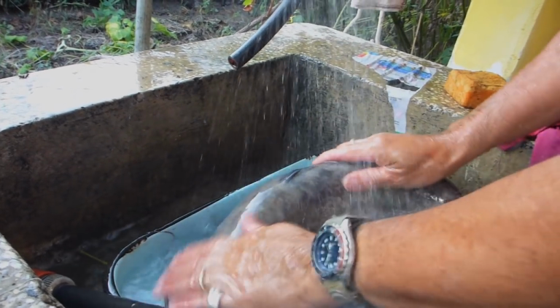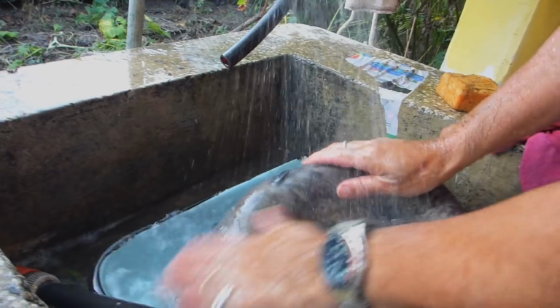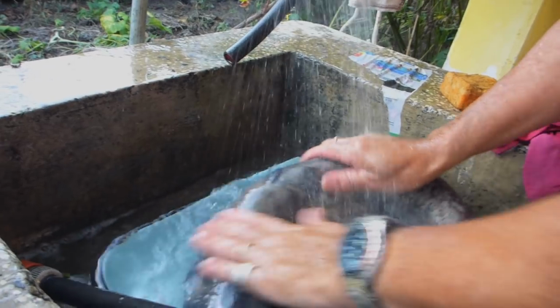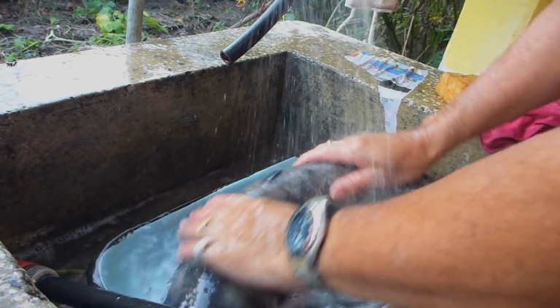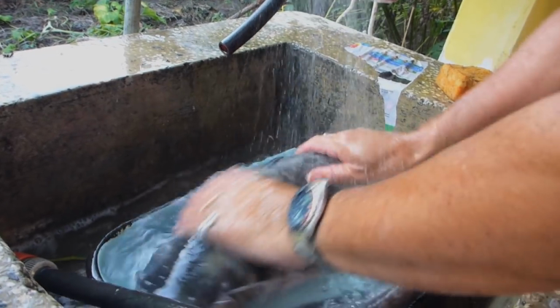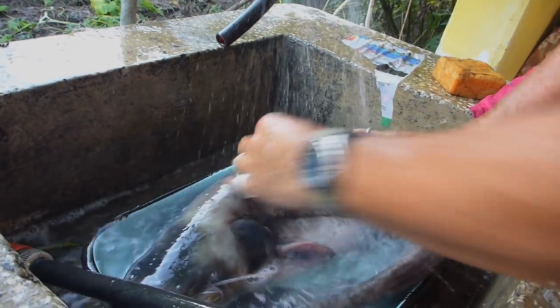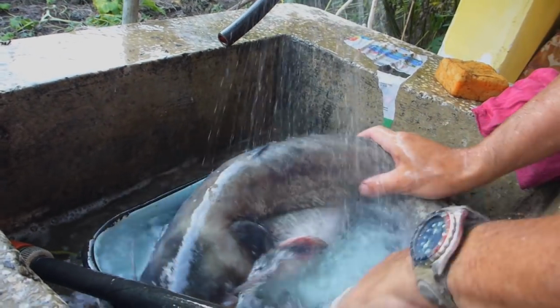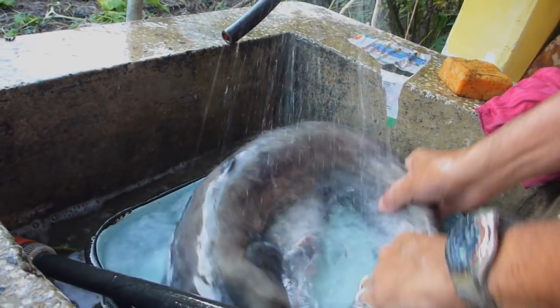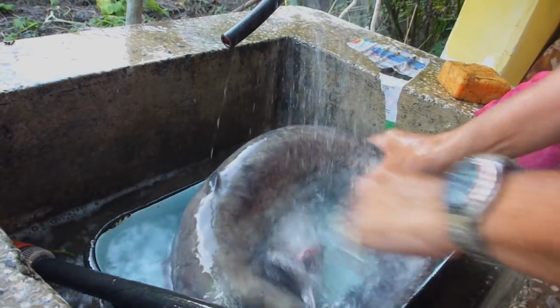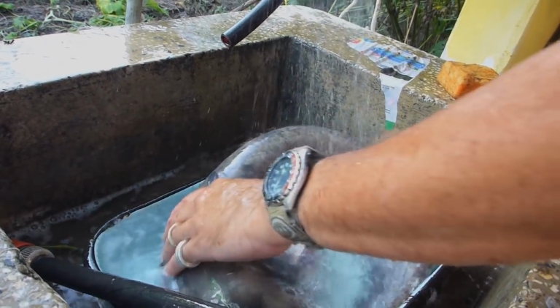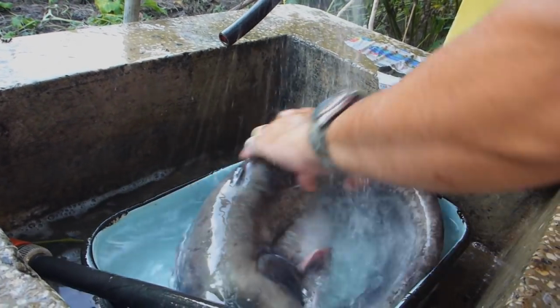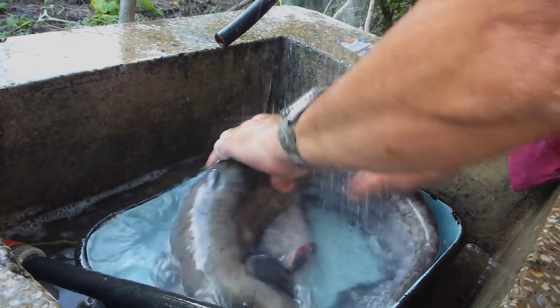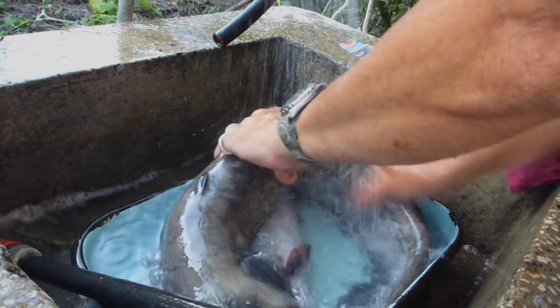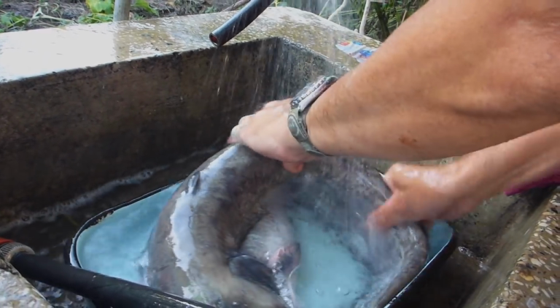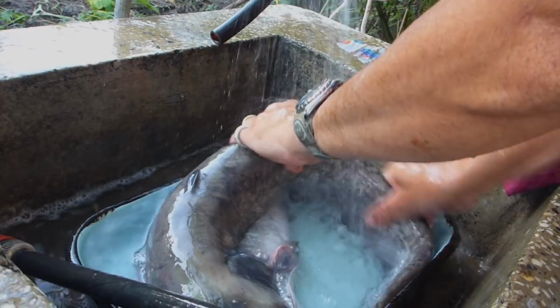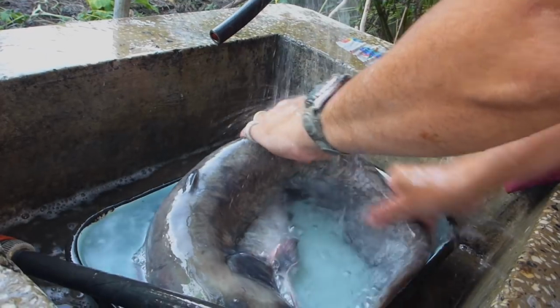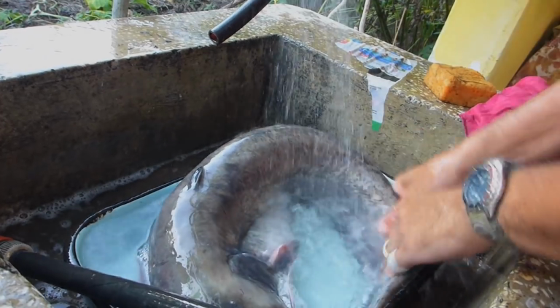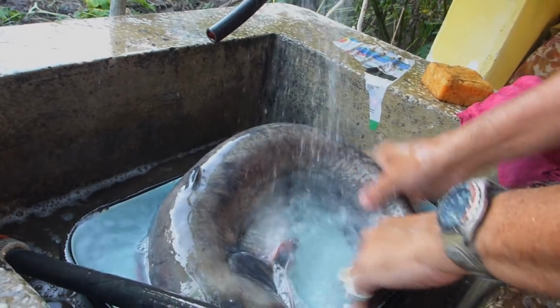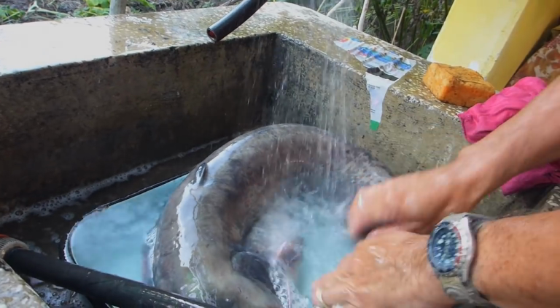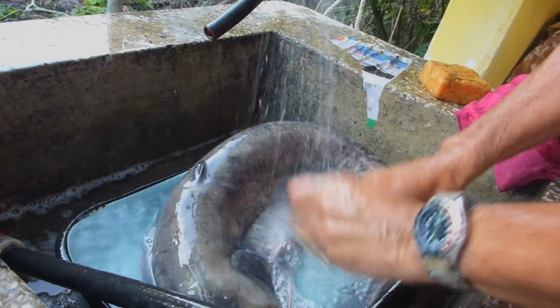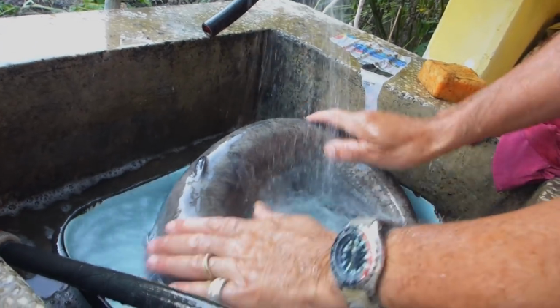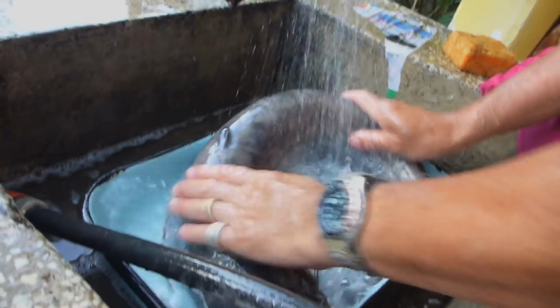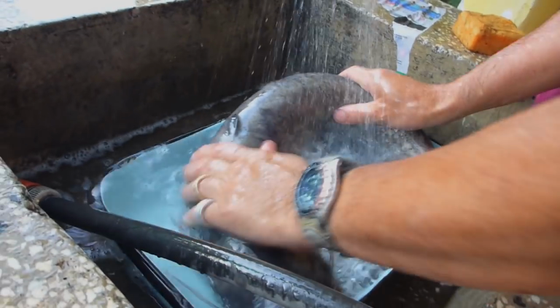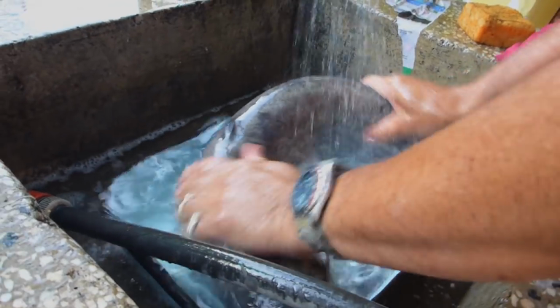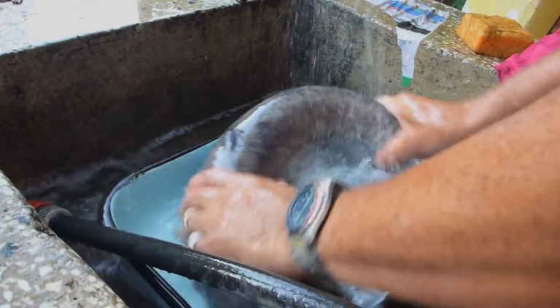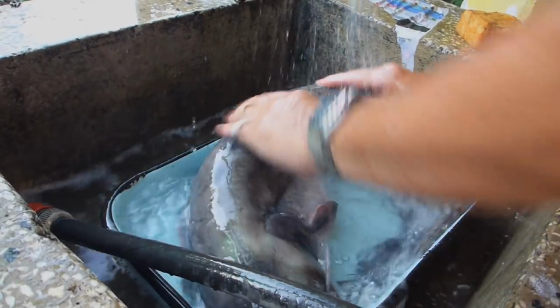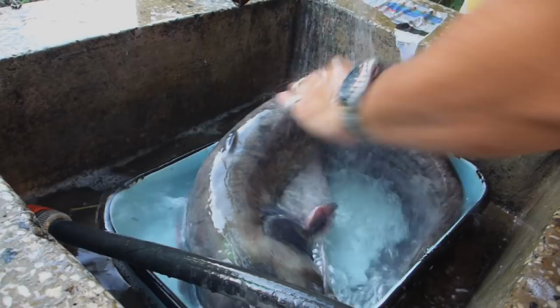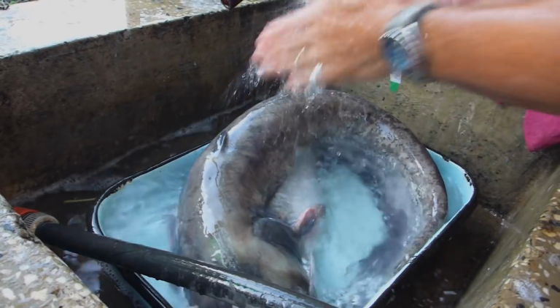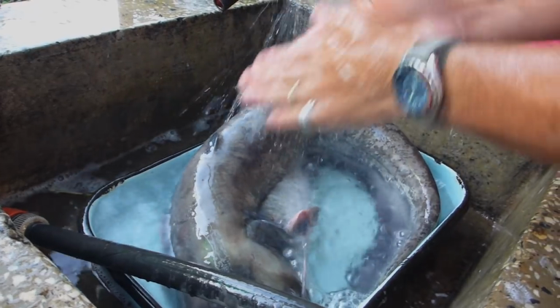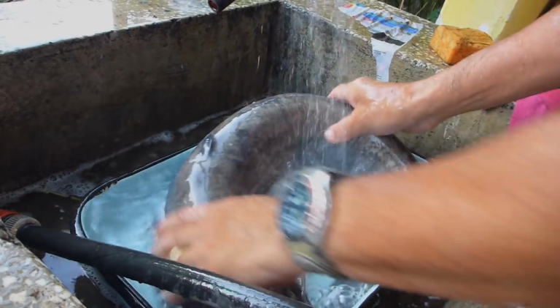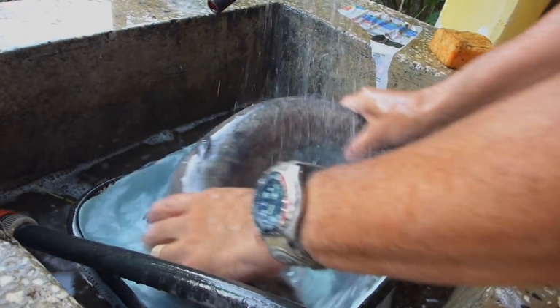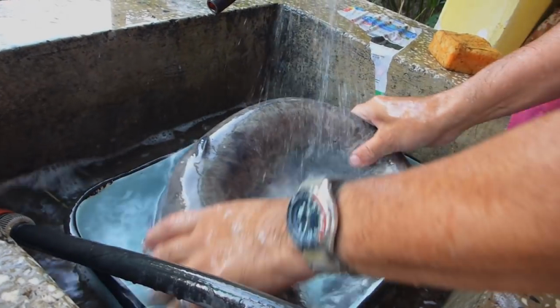Otherwise you are going to be doing a bit of moaning. Look at that bloody slime.